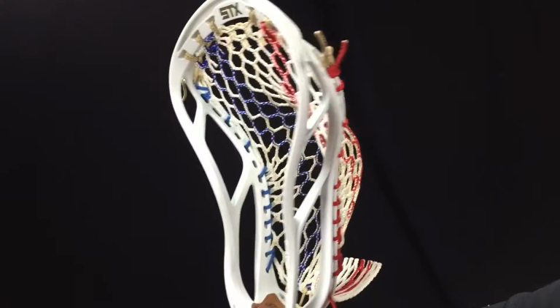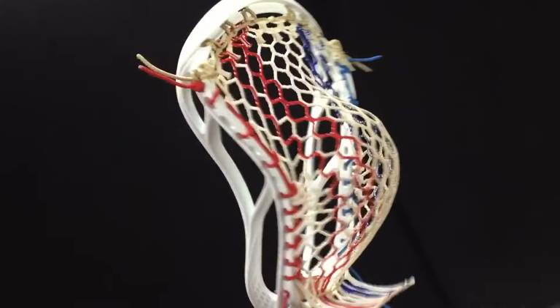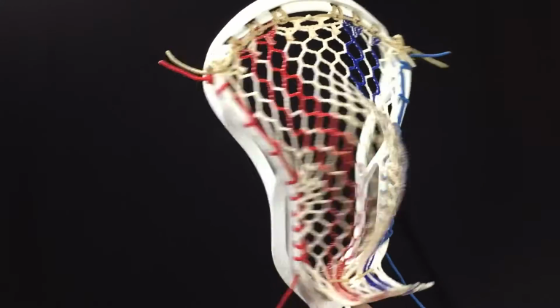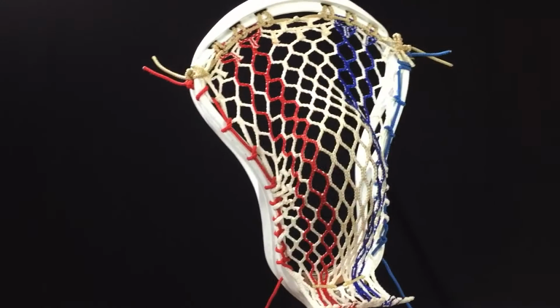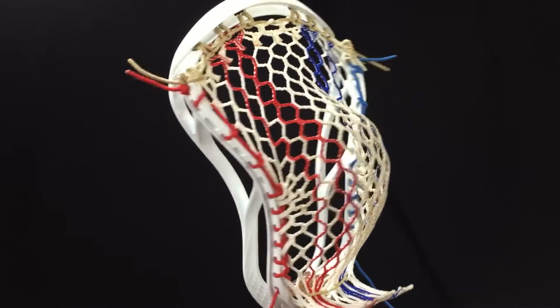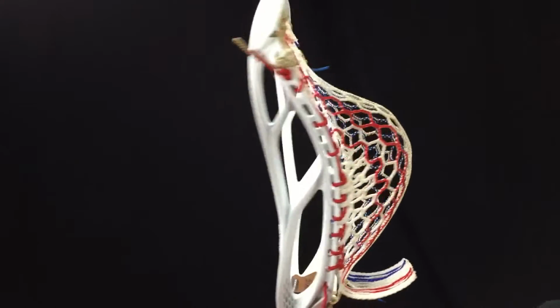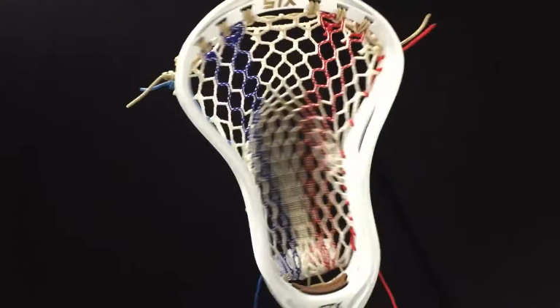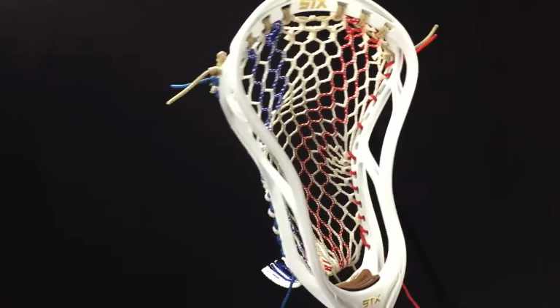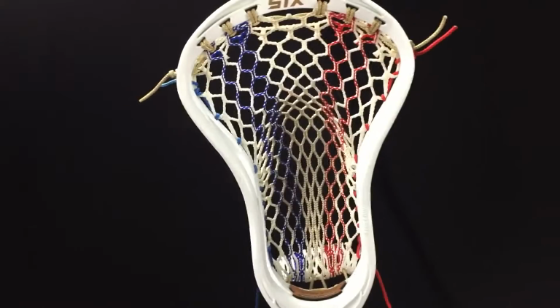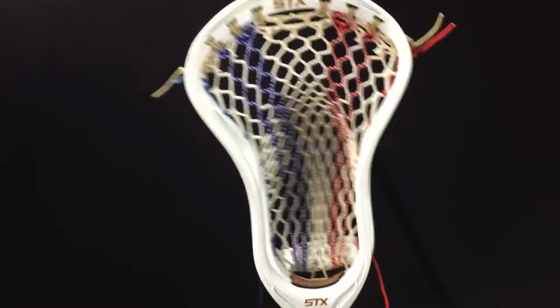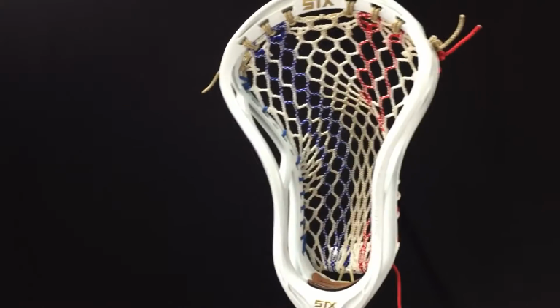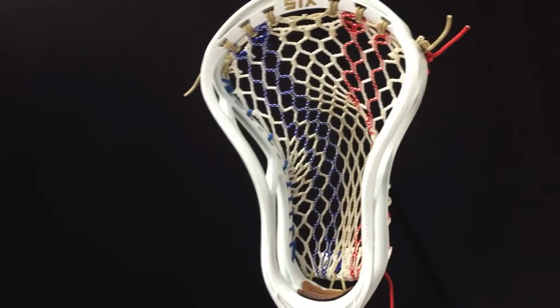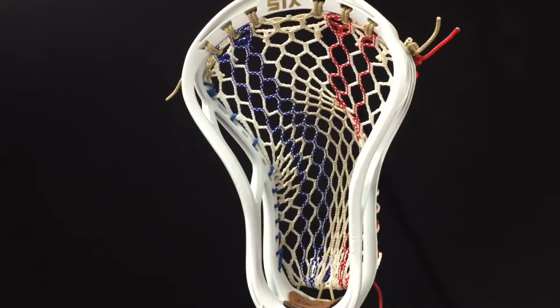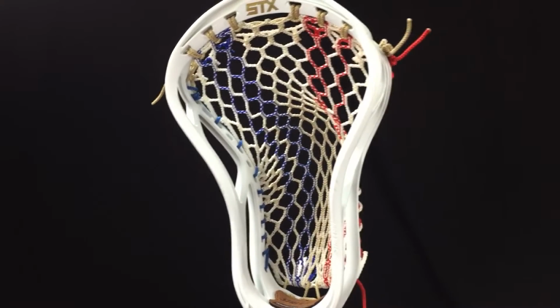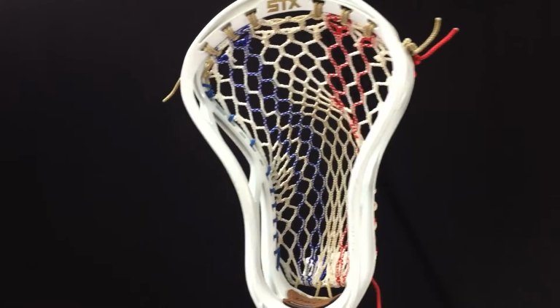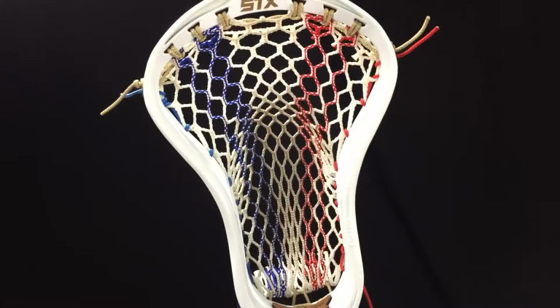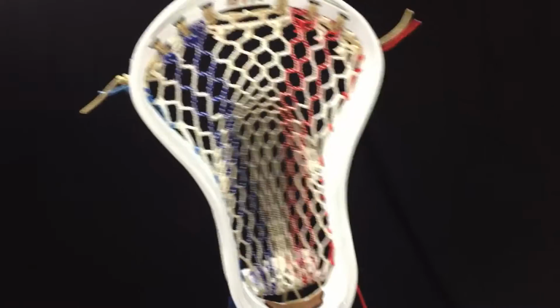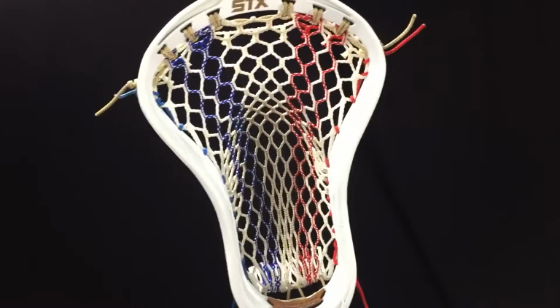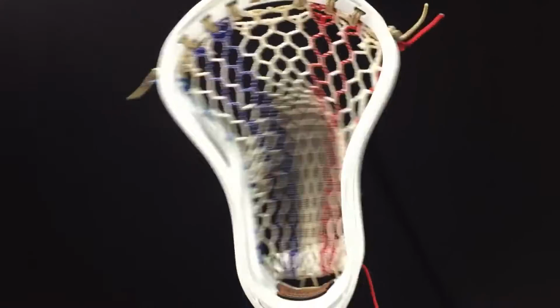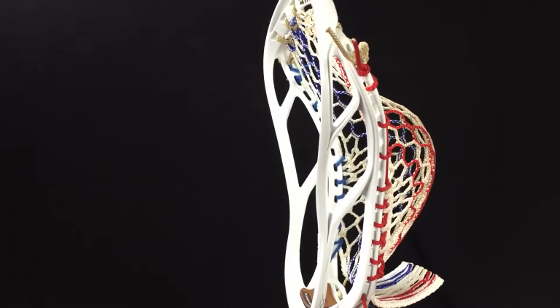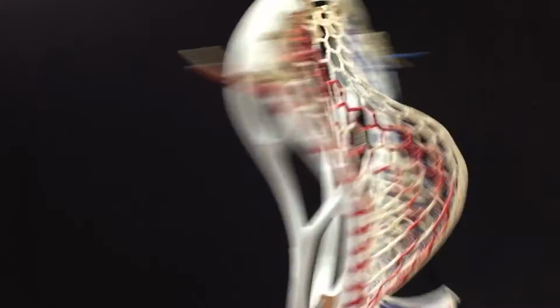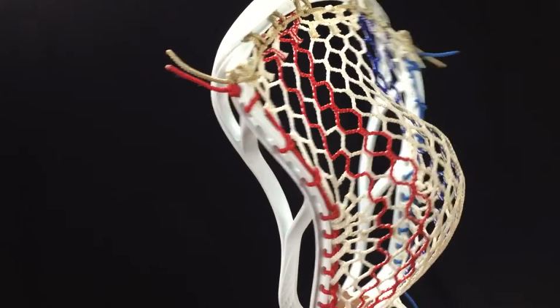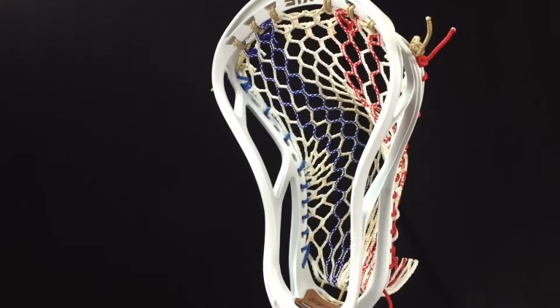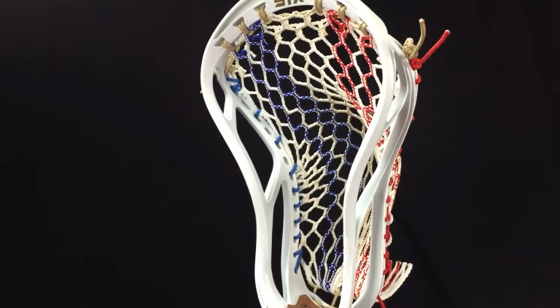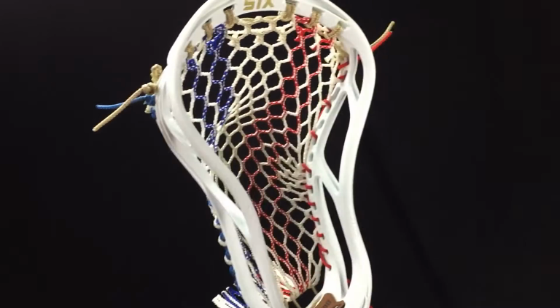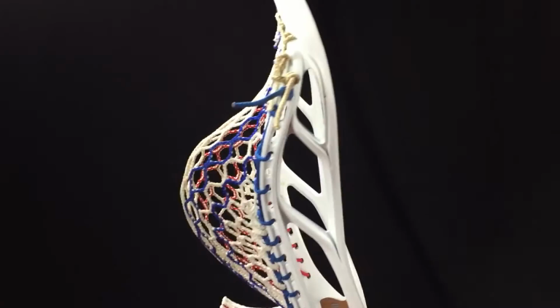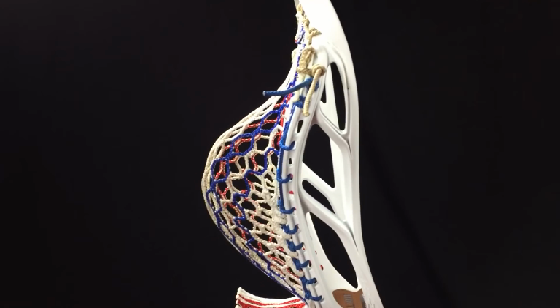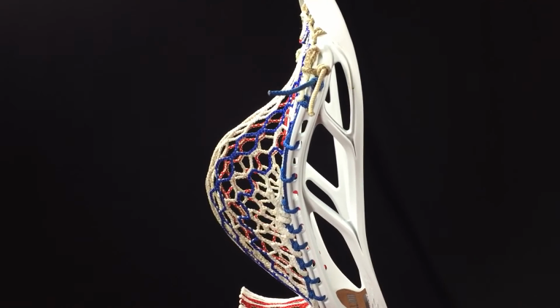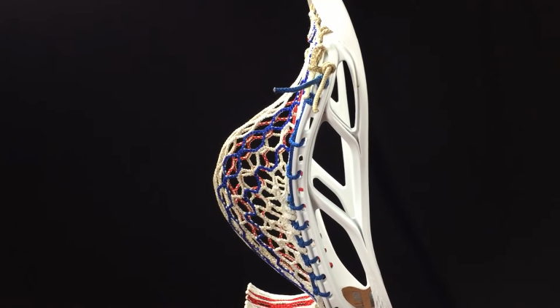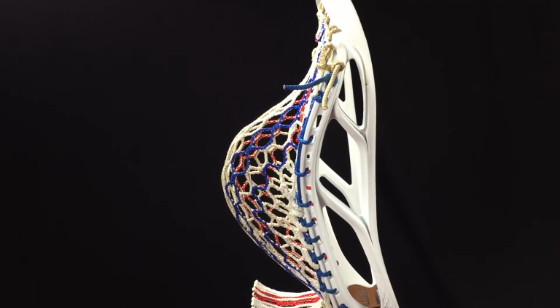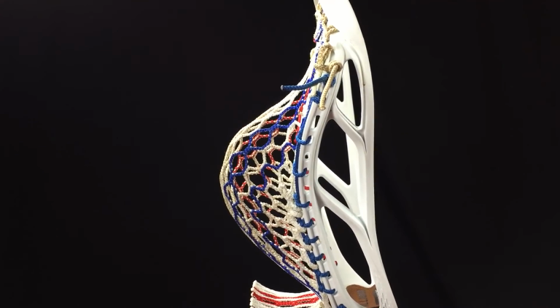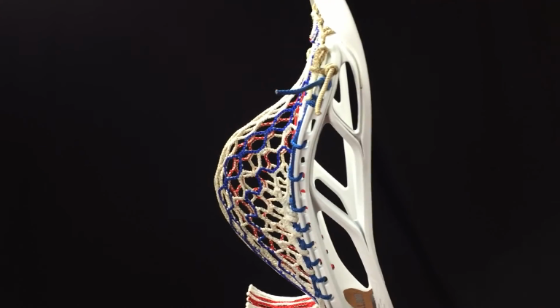The ball sits up nice and high in the pocket and I'm really liking this pattern. Let me know if you try this out in your Stallion — it also works with other heads that are similar, like the Nike Lakota or any other version of the Stallion. Check it out guys, let me know what you think, don't forget to like and subscribe, and I'll talk to you guys next time.